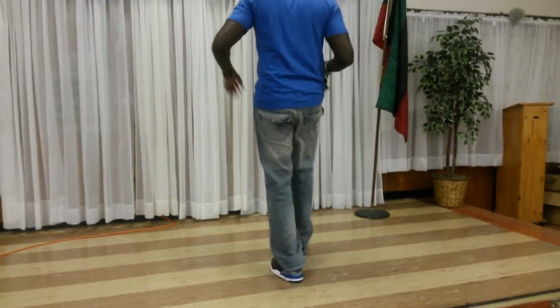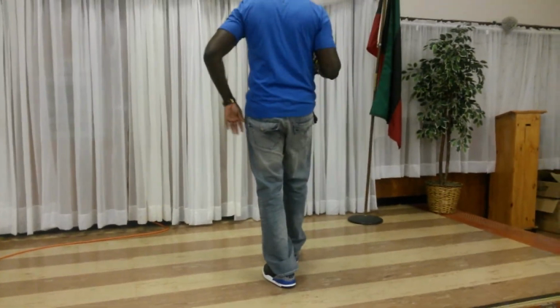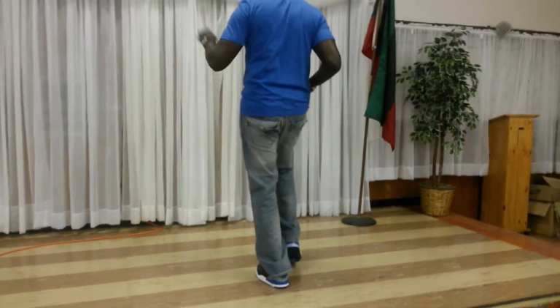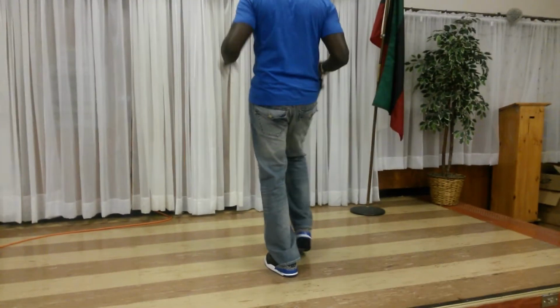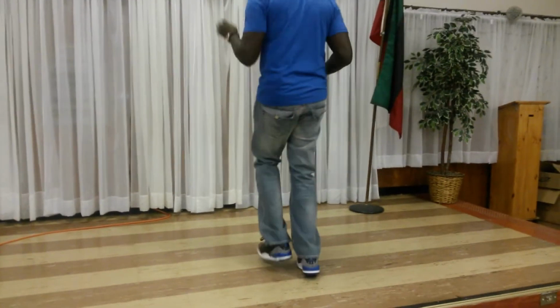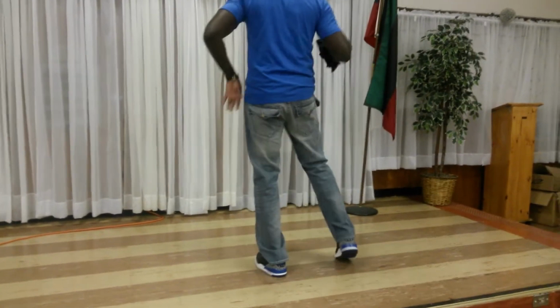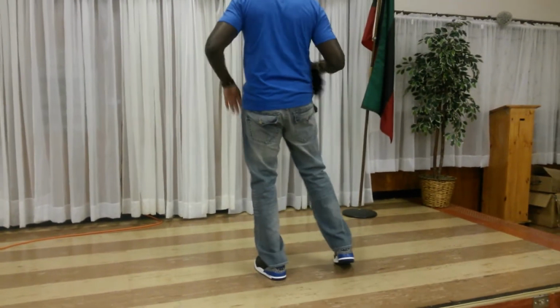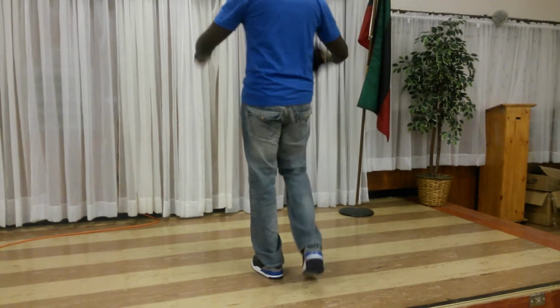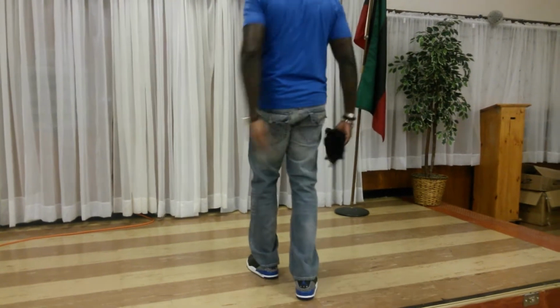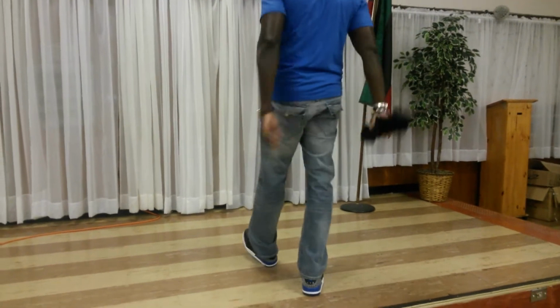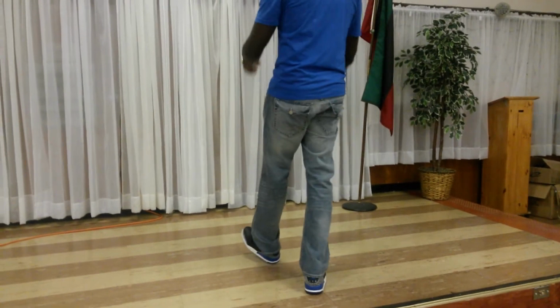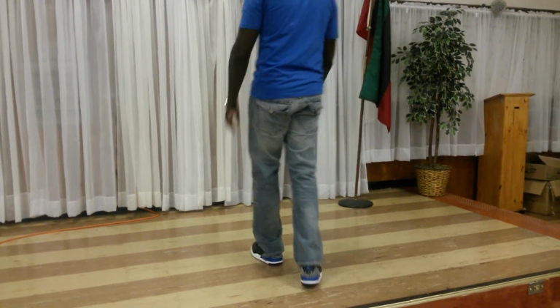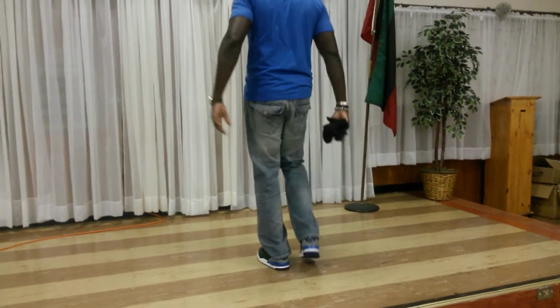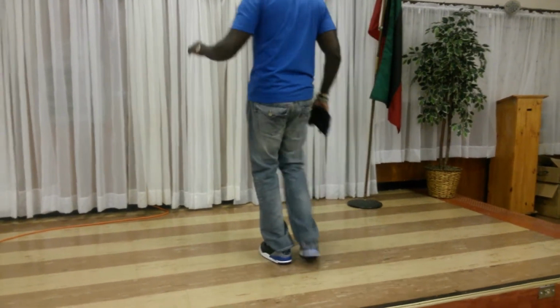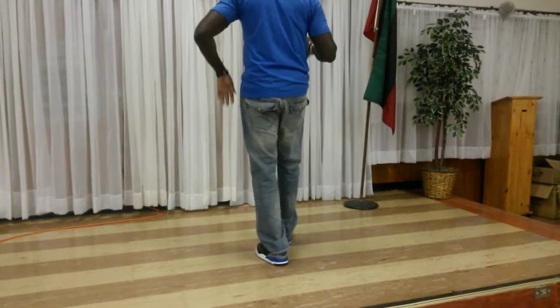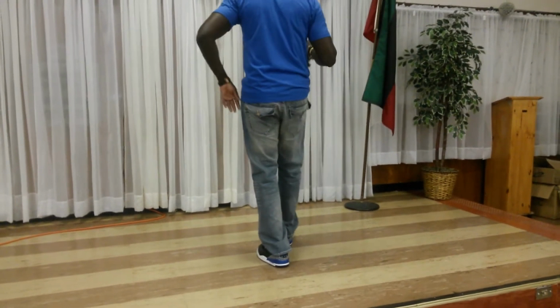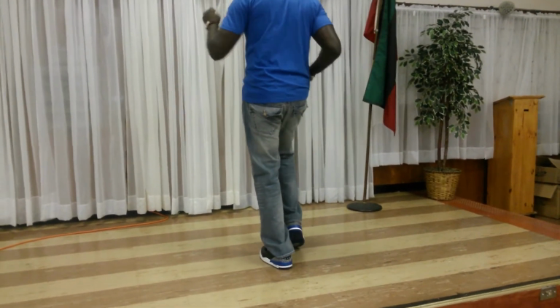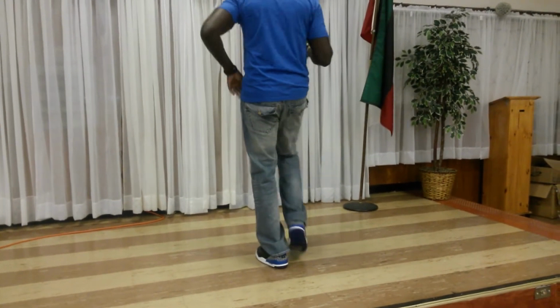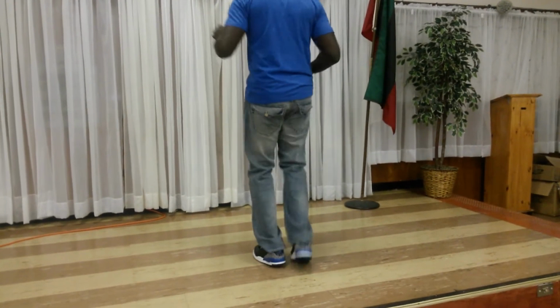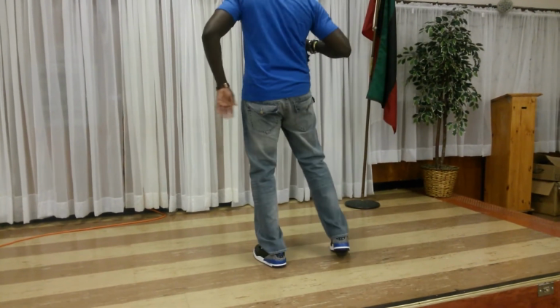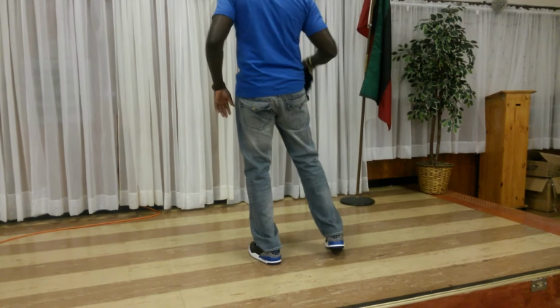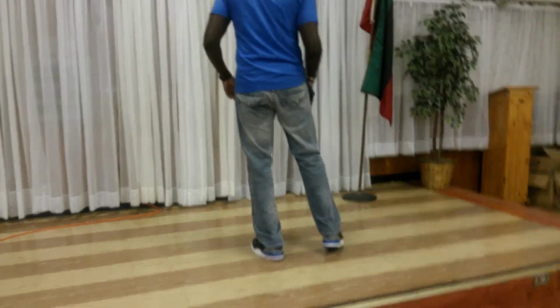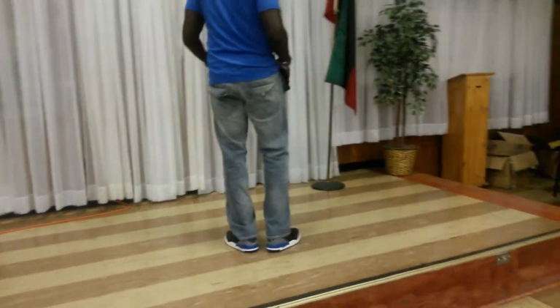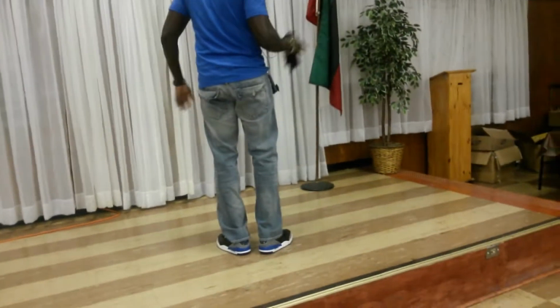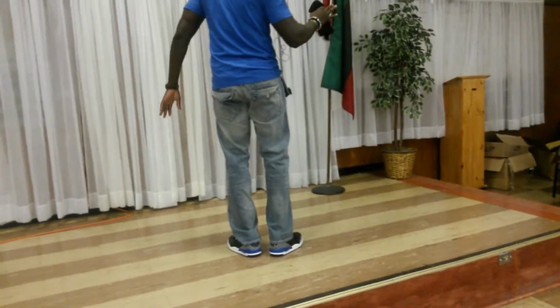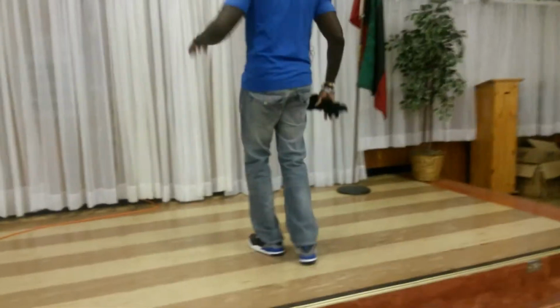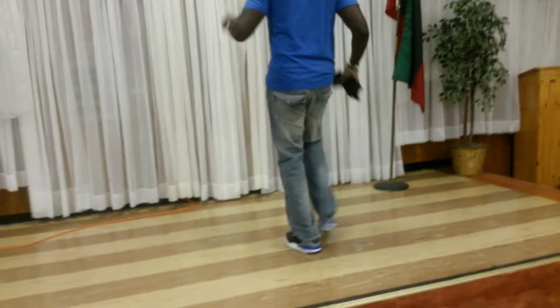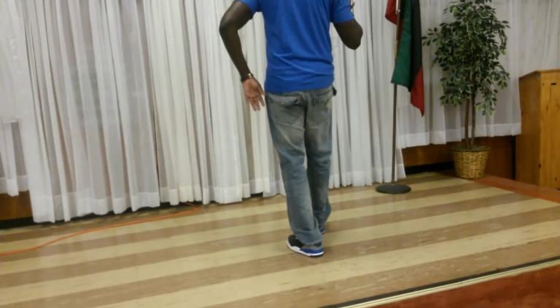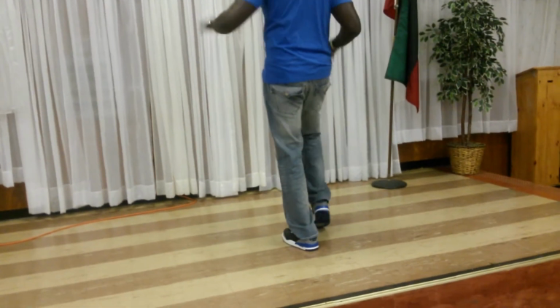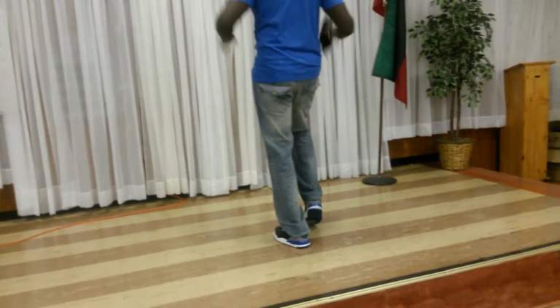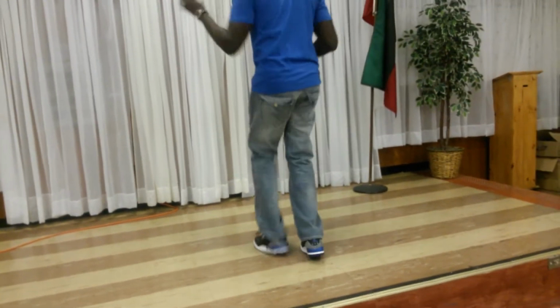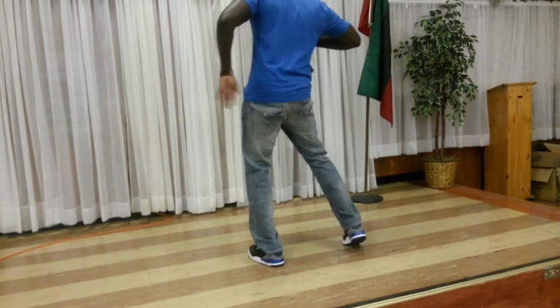Heel, toe. Right, left, out. Five, six, seven, eight. Heel, toe. Right, left, out. Heel, toe. One, two, out.